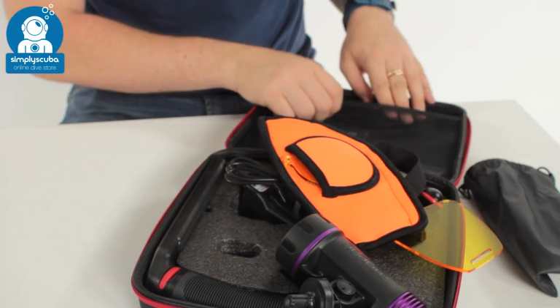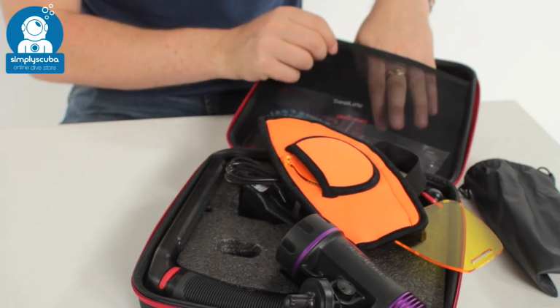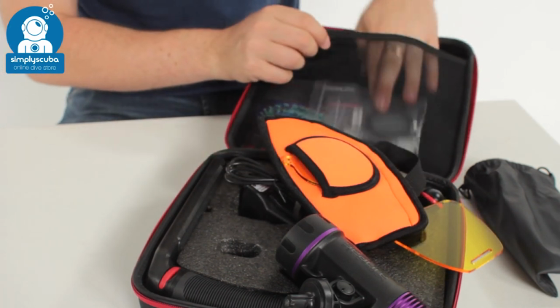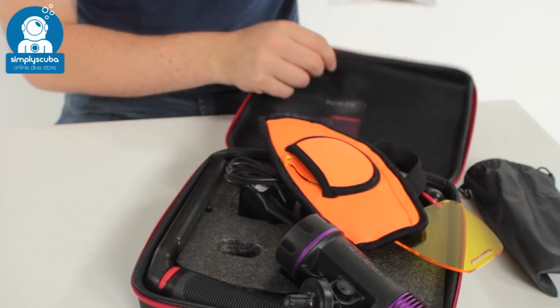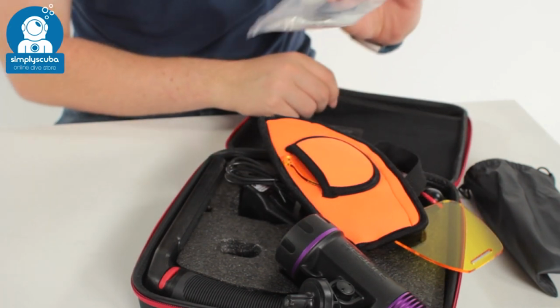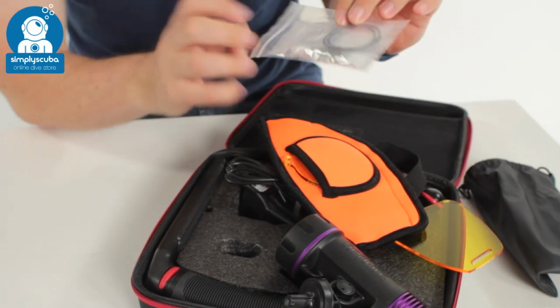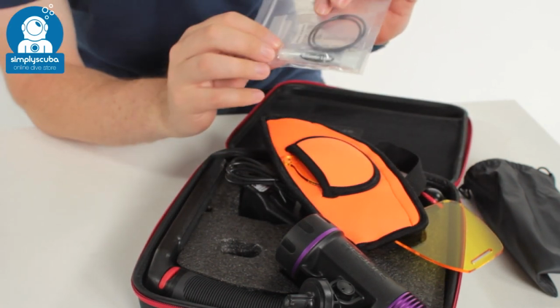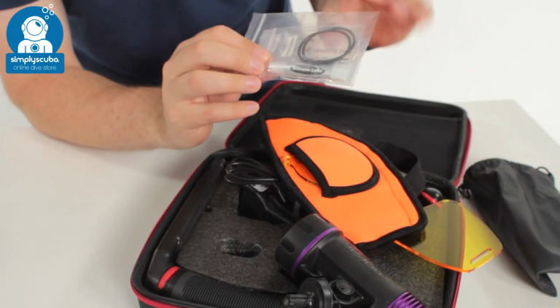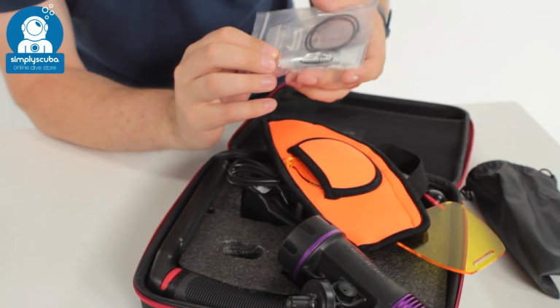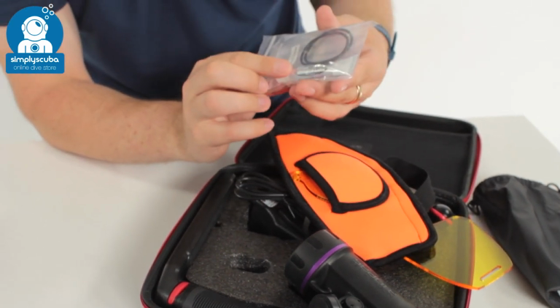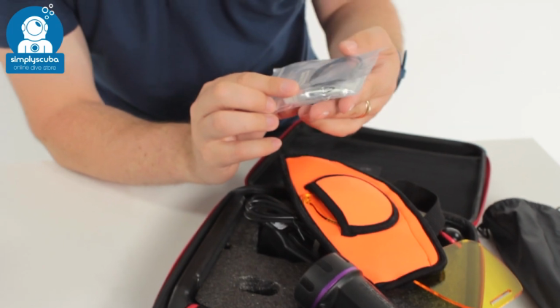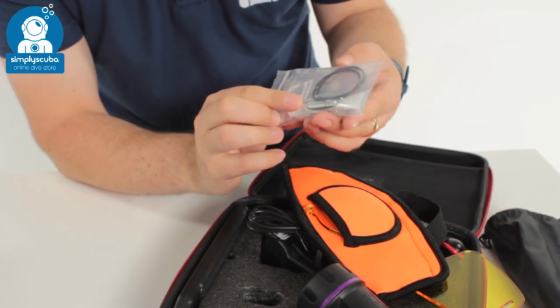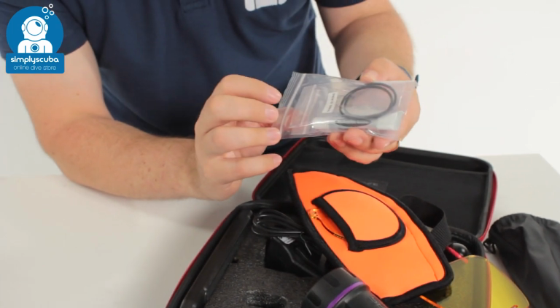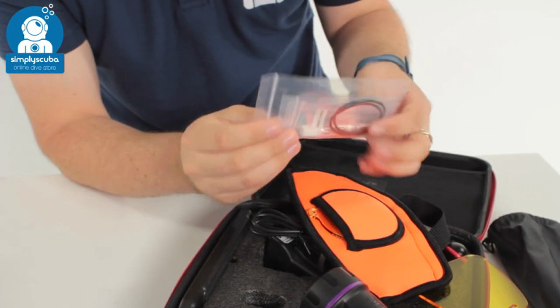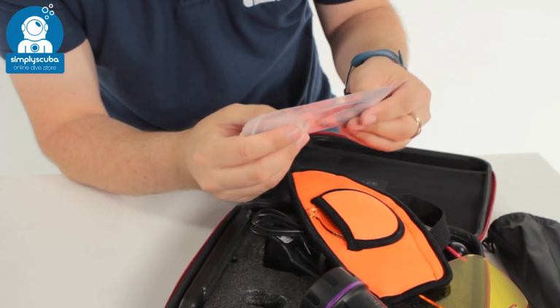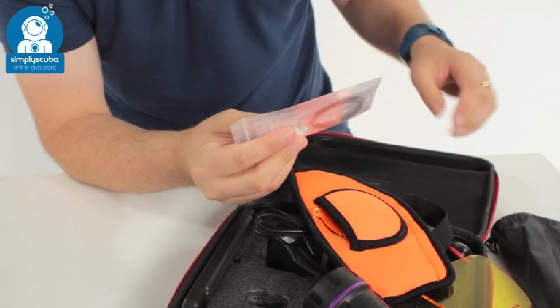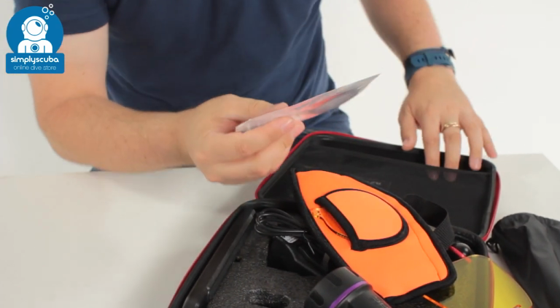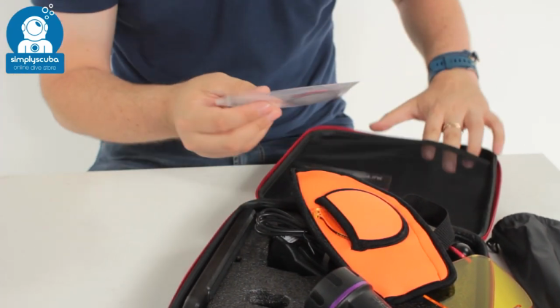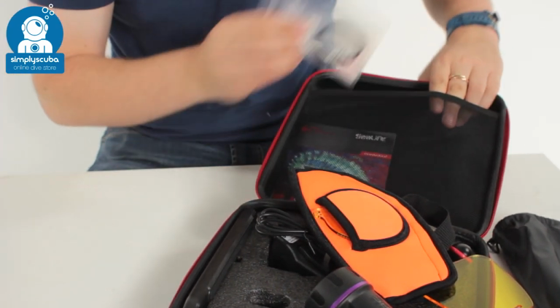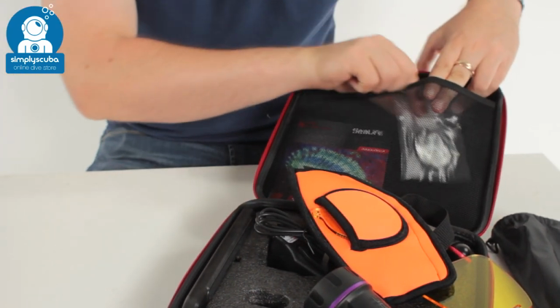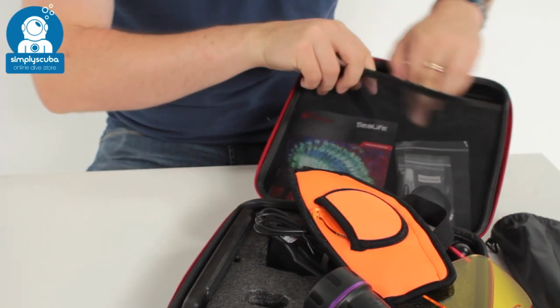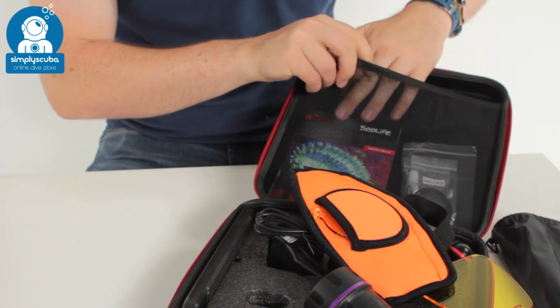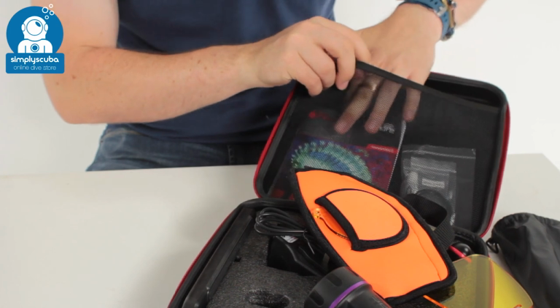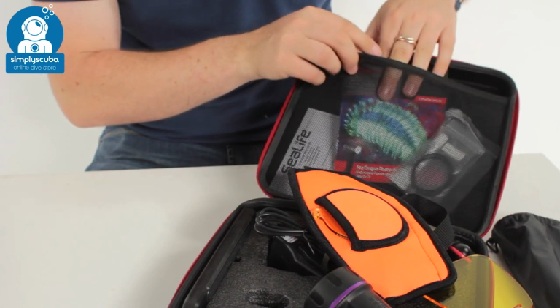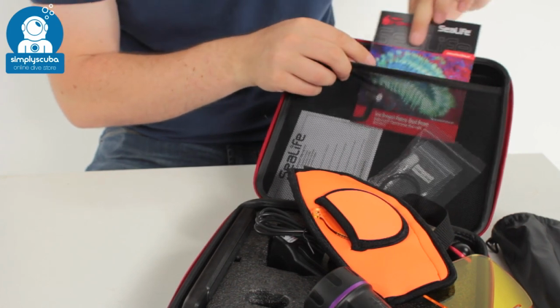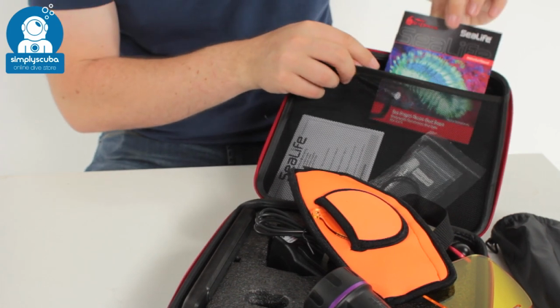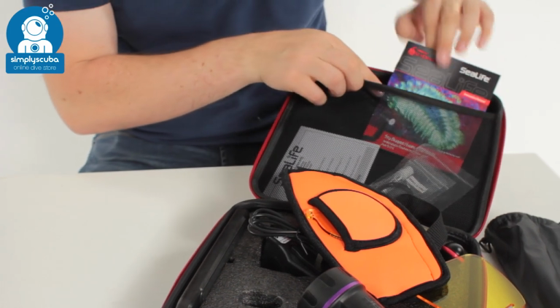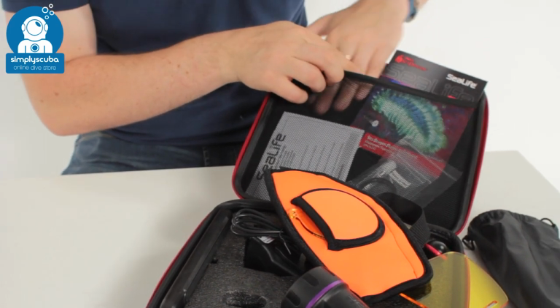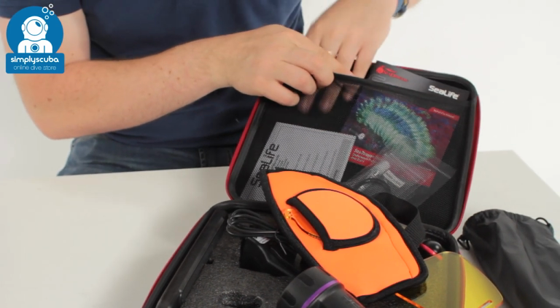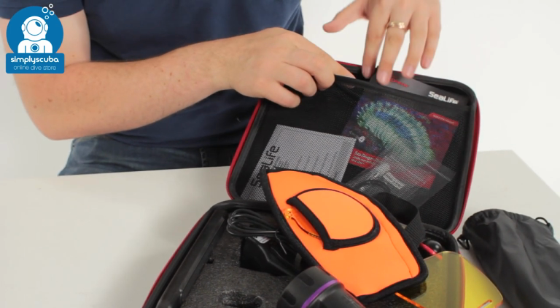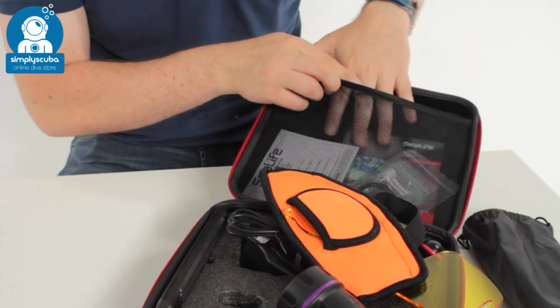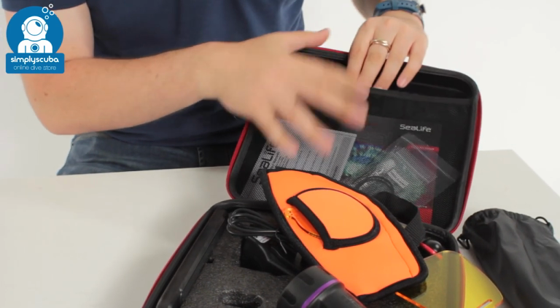Also in the box you get some spare o-rings, some spare silicone grease — all in a neat little box — and of course a manual to read through, which will also contain warranty information.